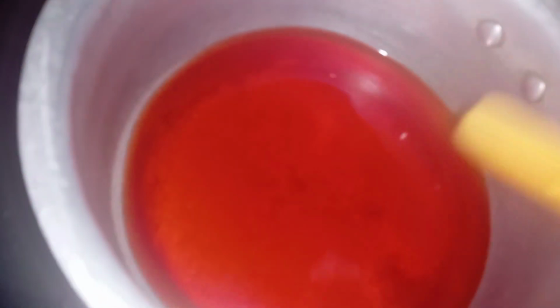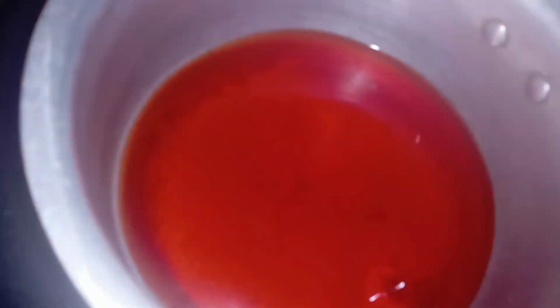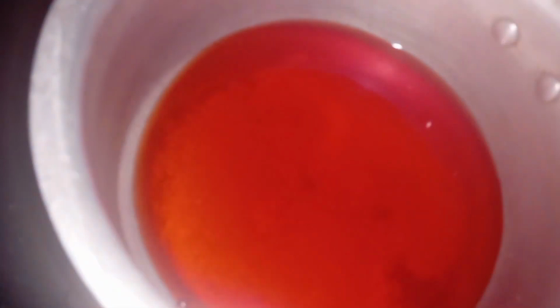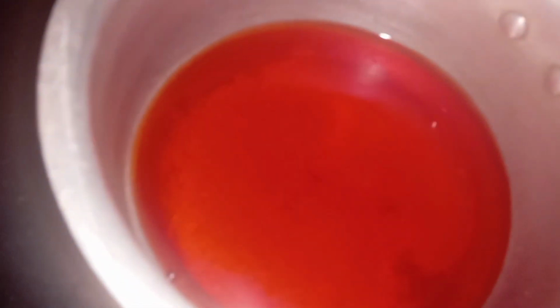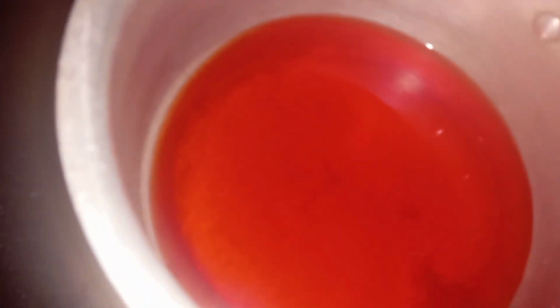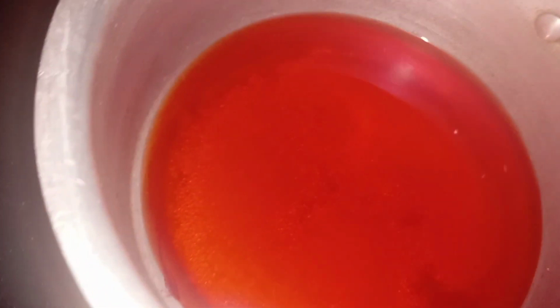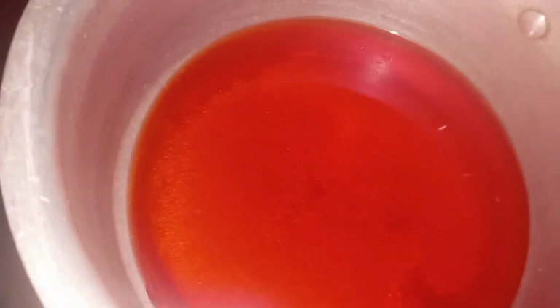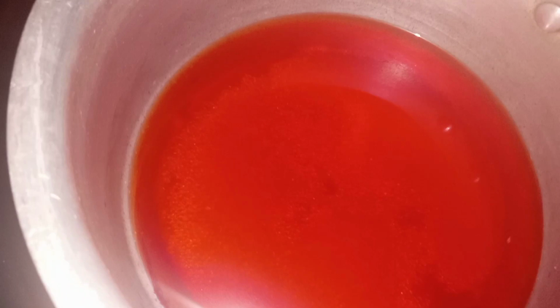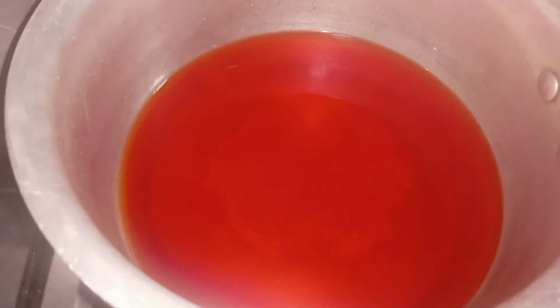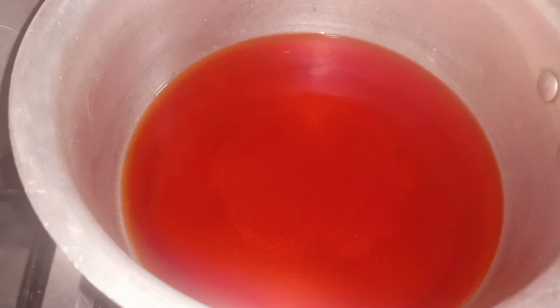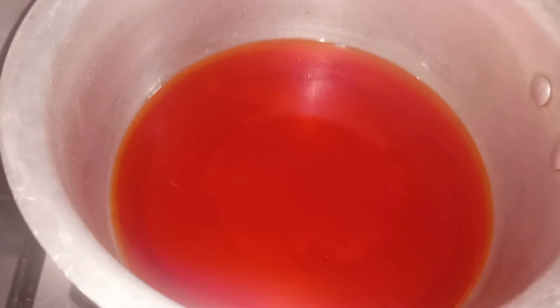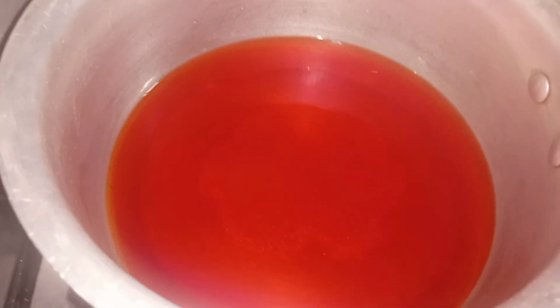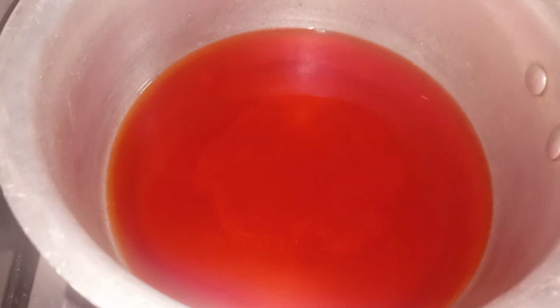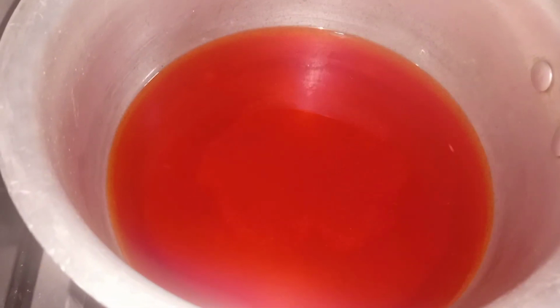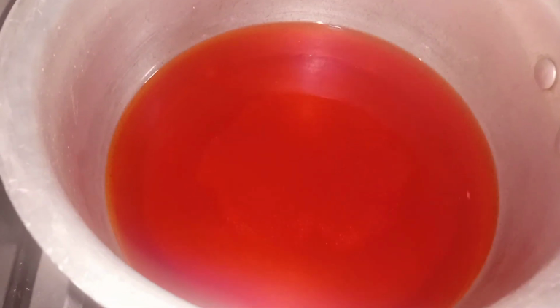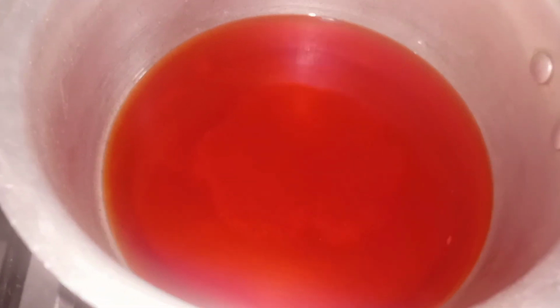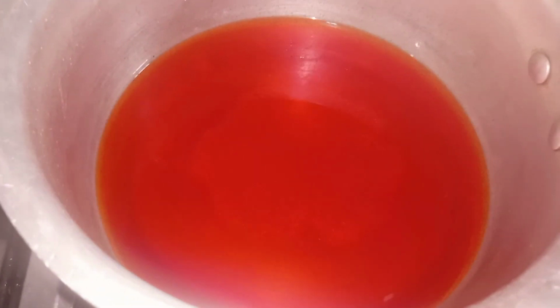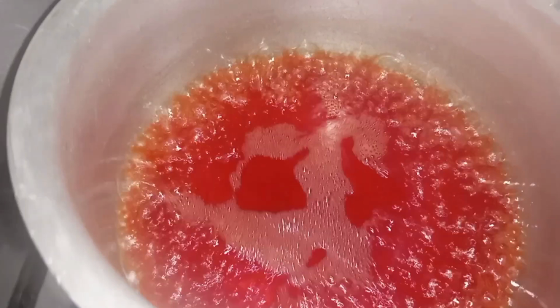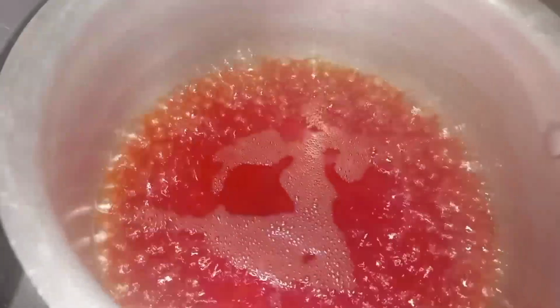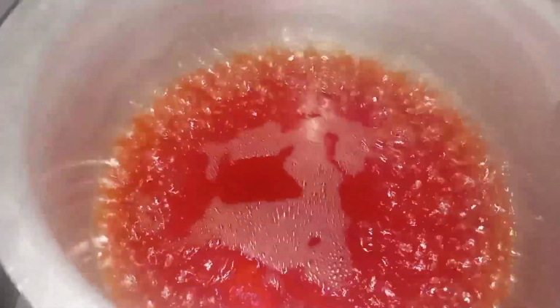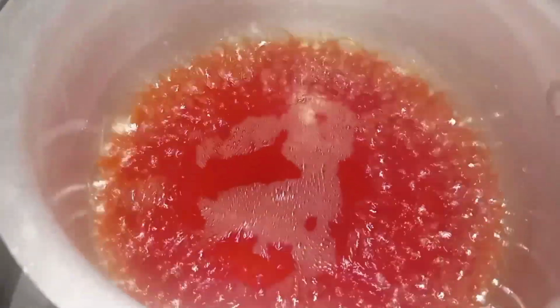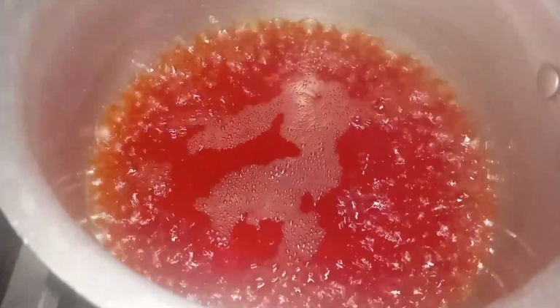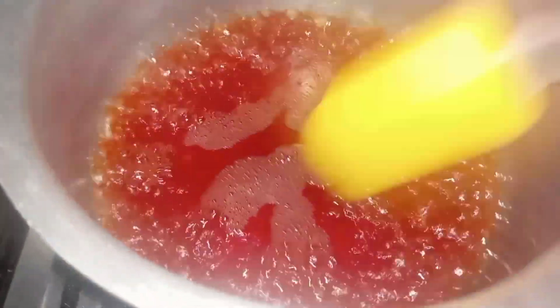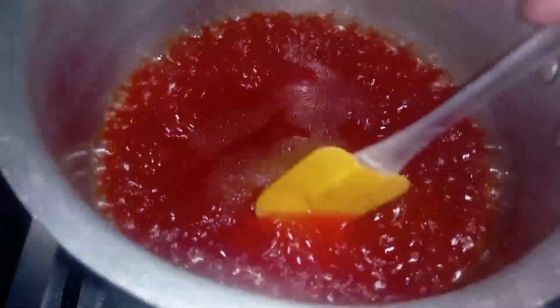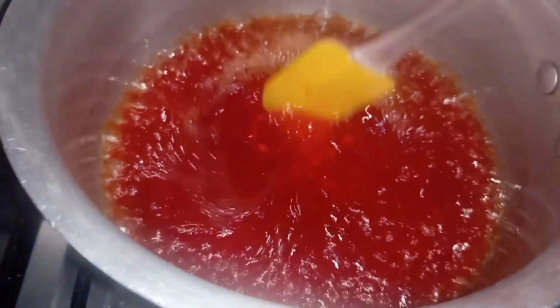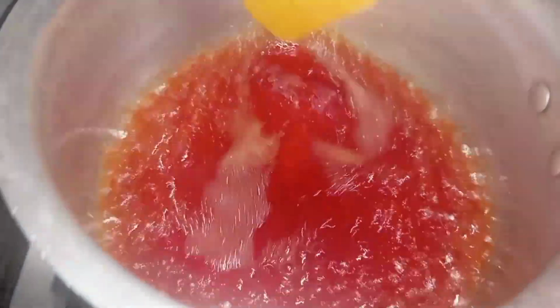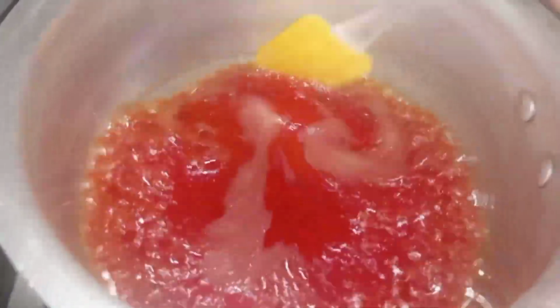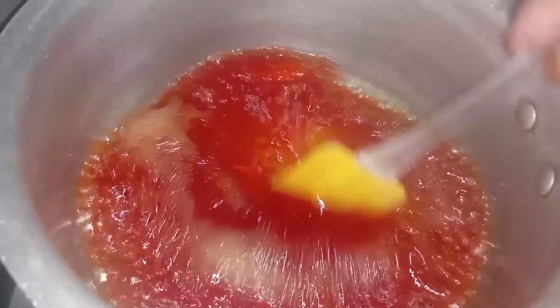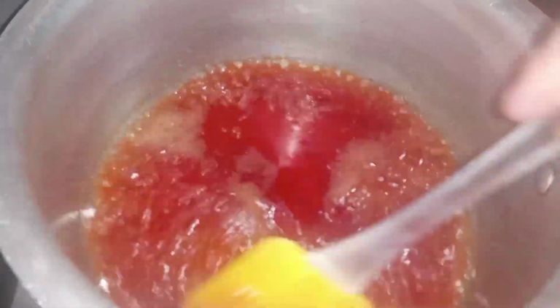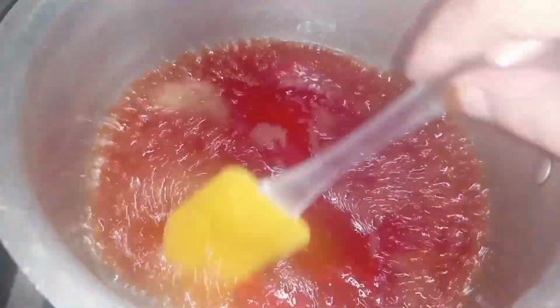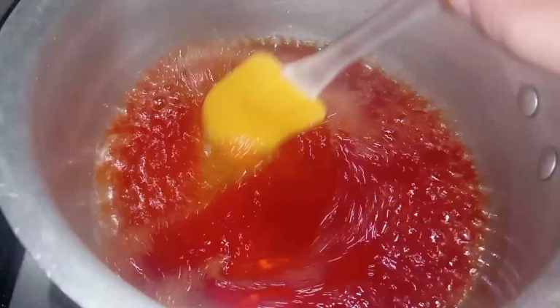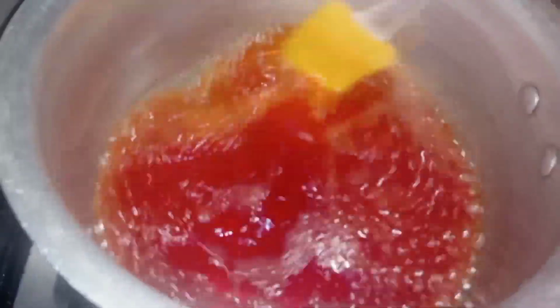We heat it on low to medium flame for 3 to 4 minutes to bring it to a boil. You can see that the water has come to a boil here.